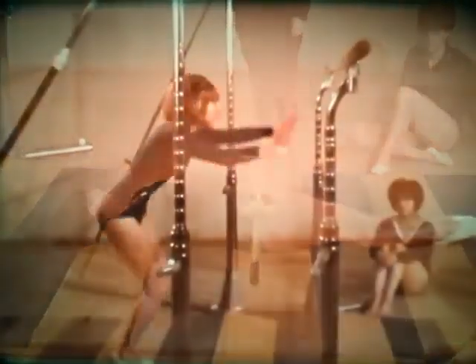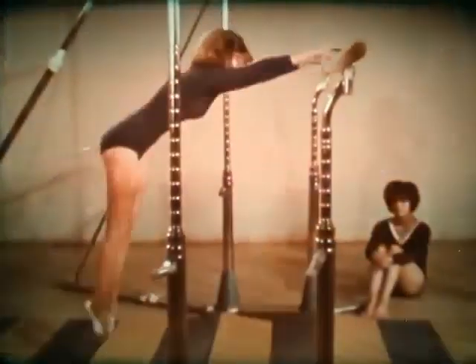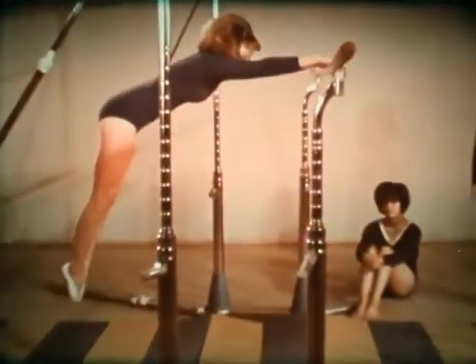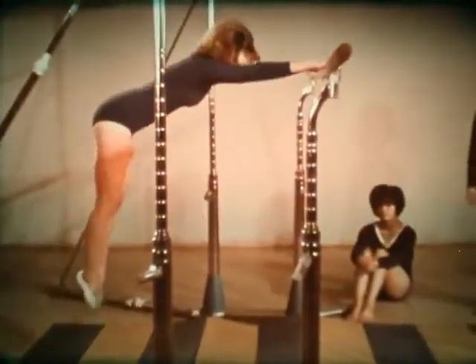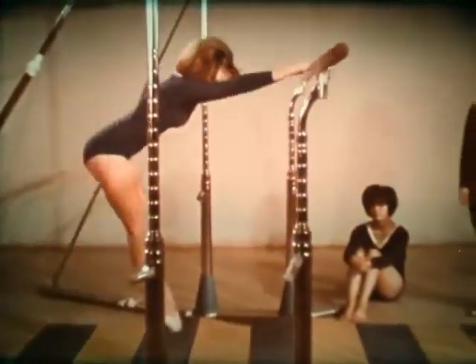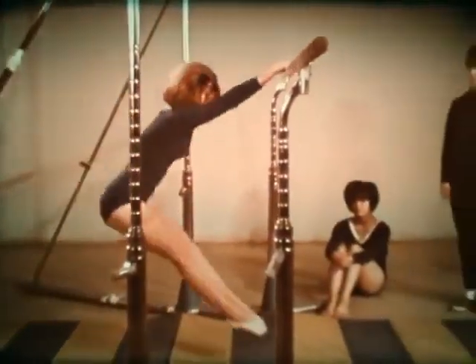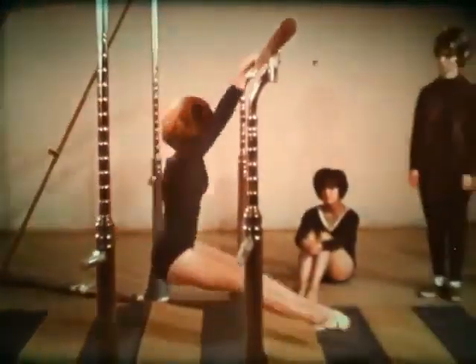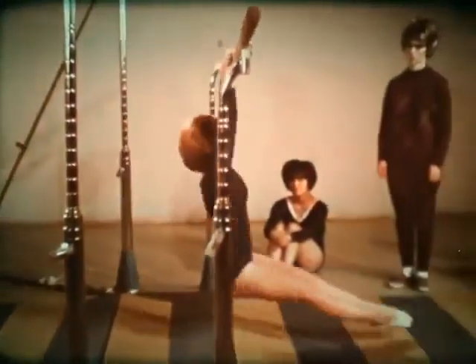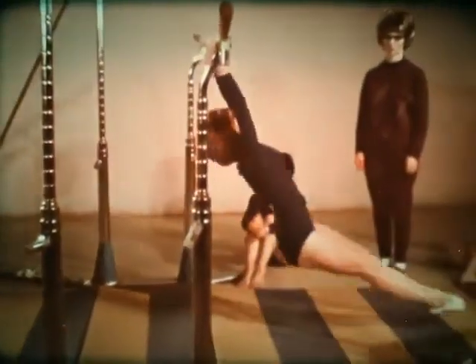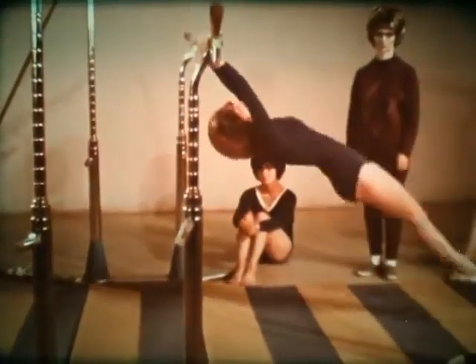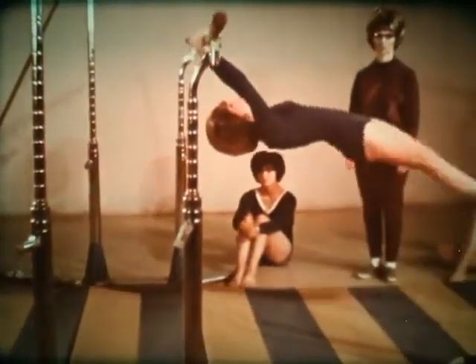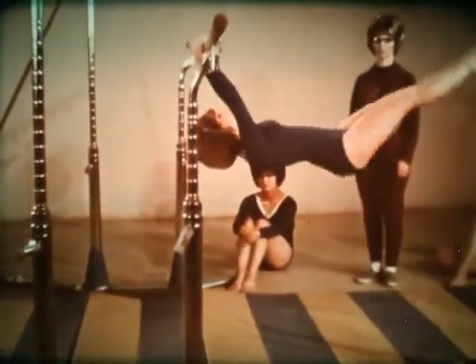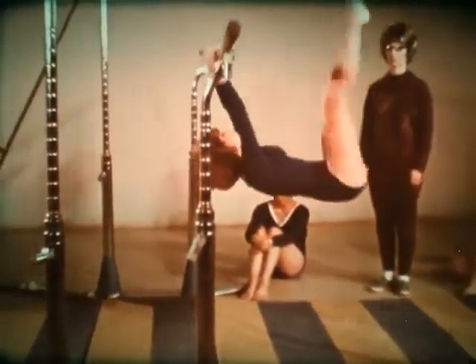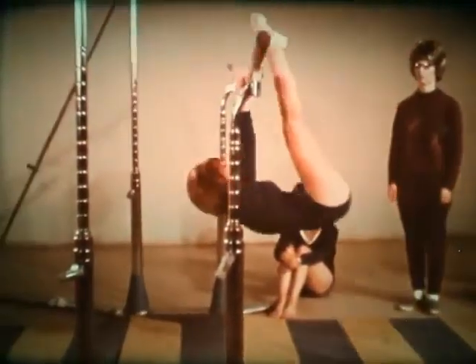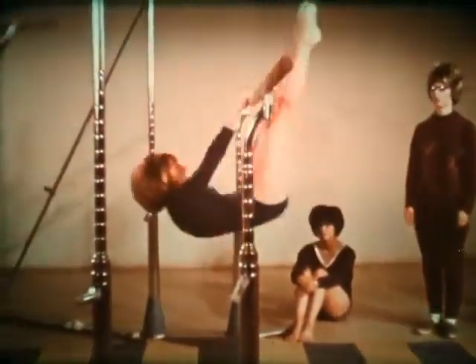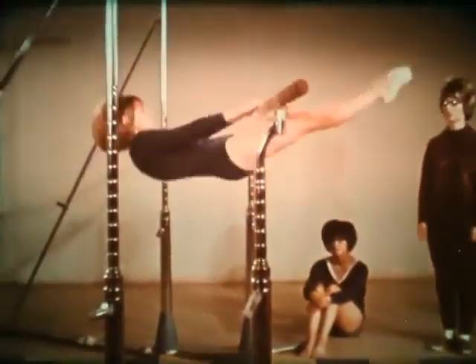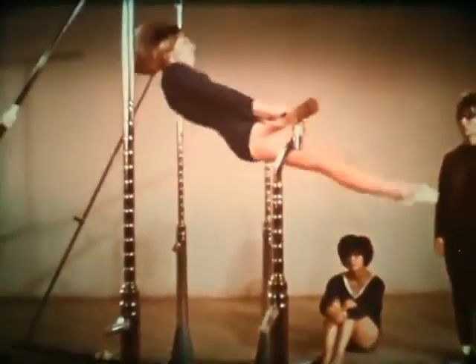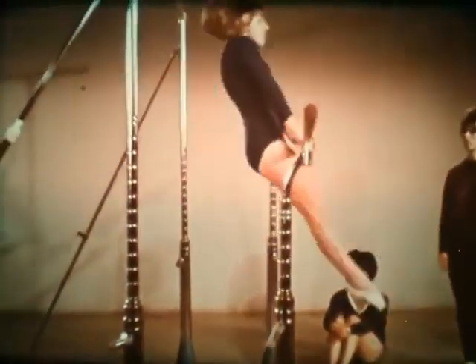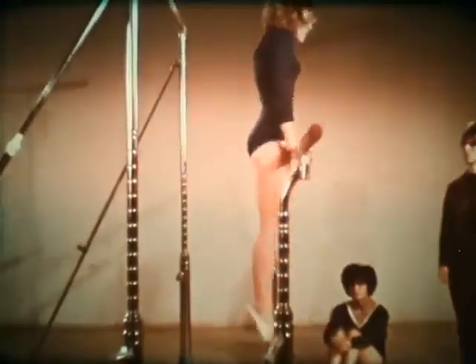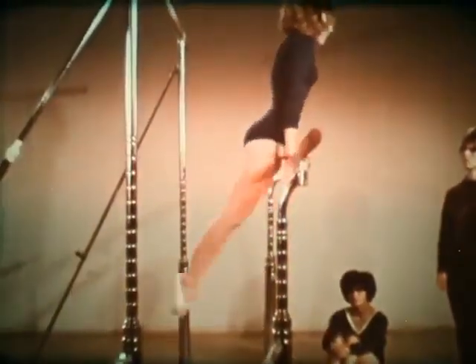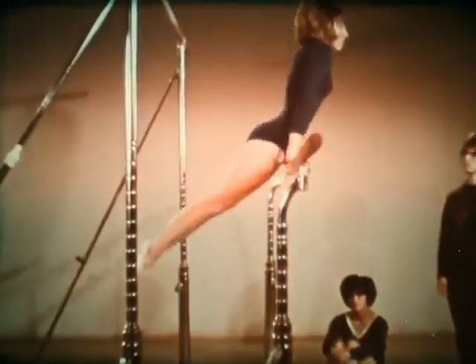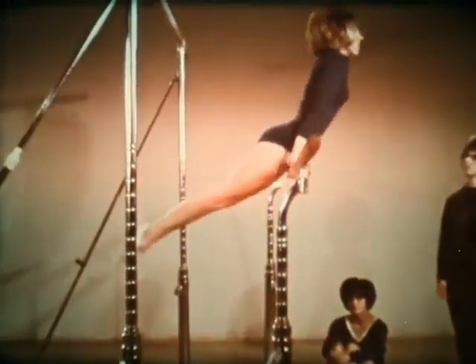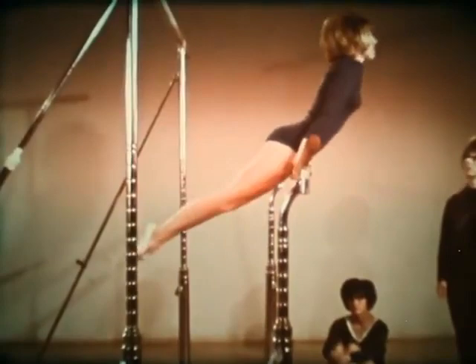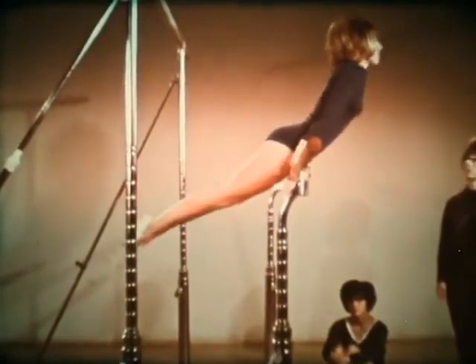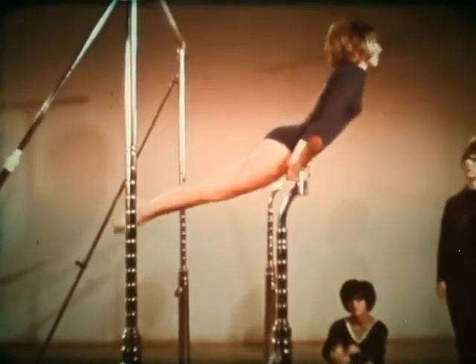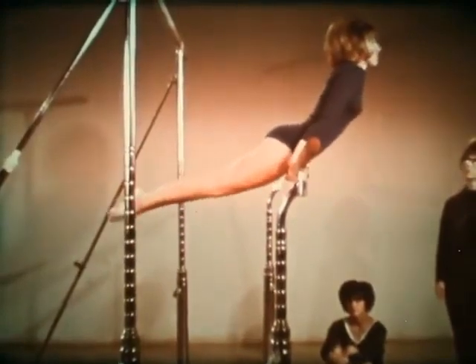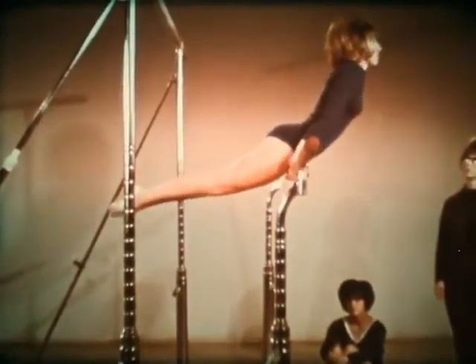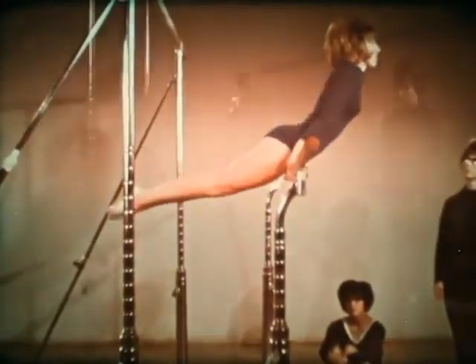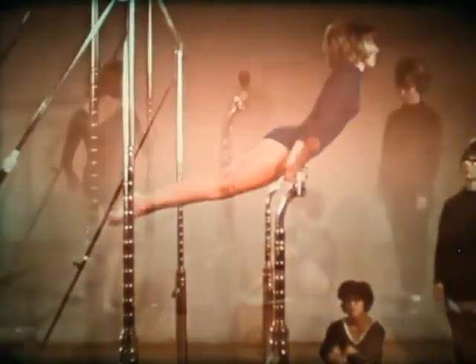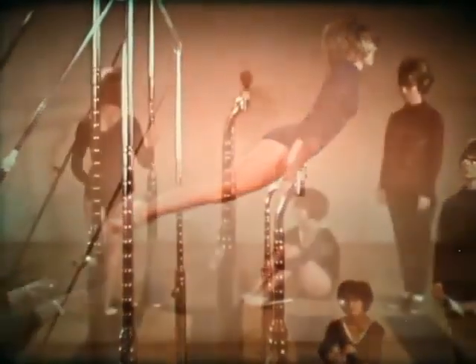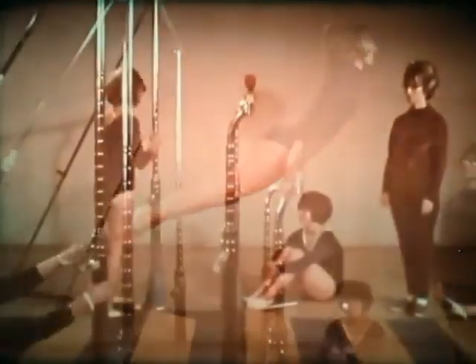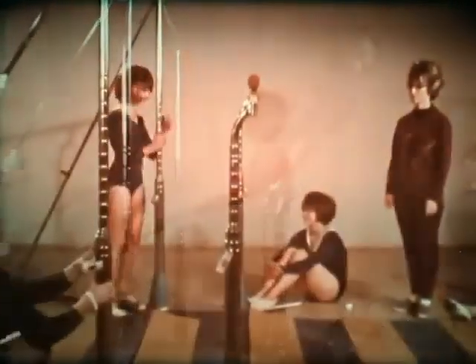Watch the glide kip again in slow motion, and now at normal speed.